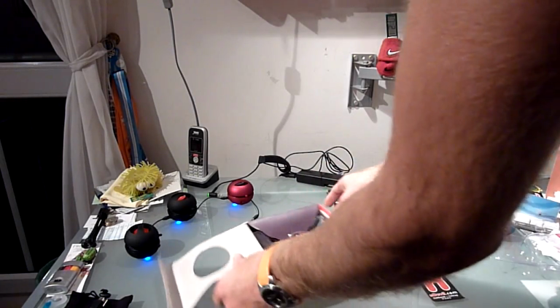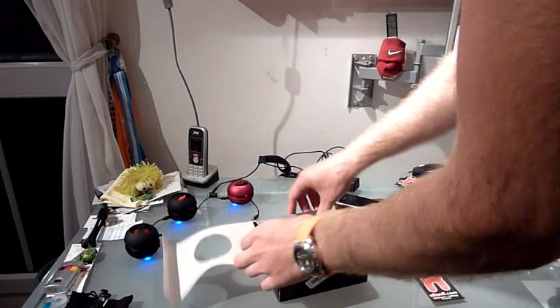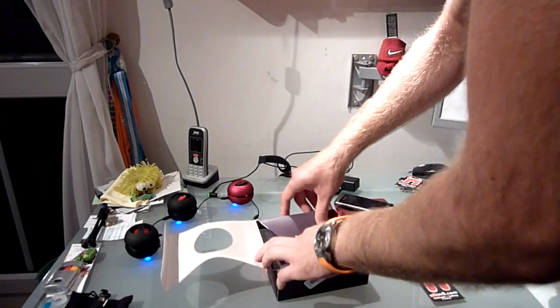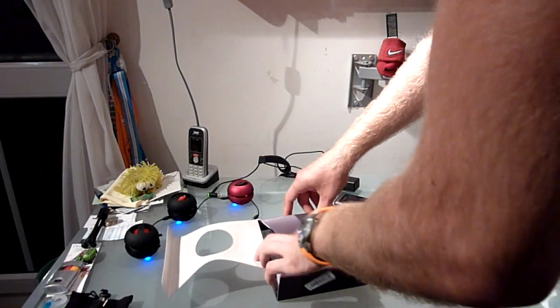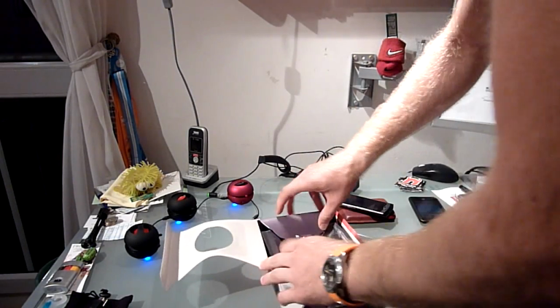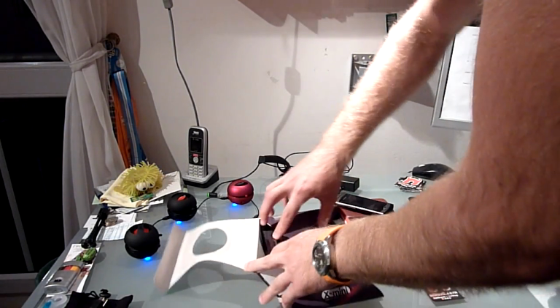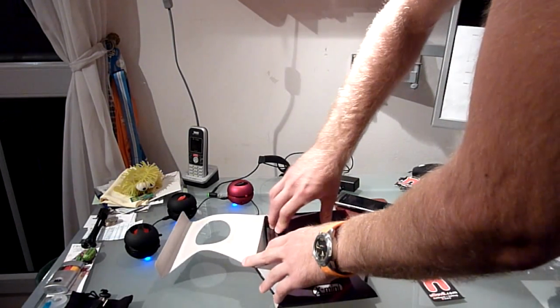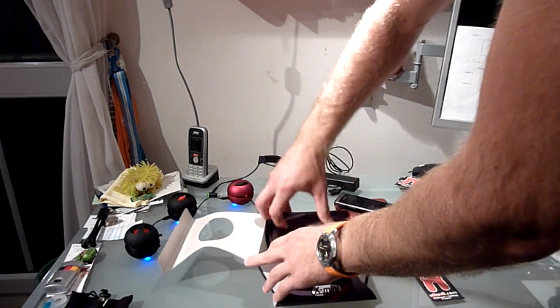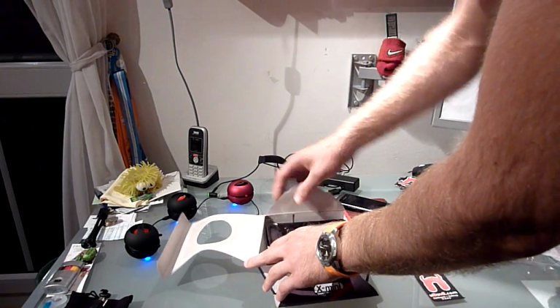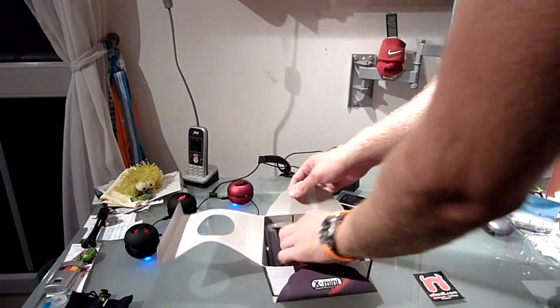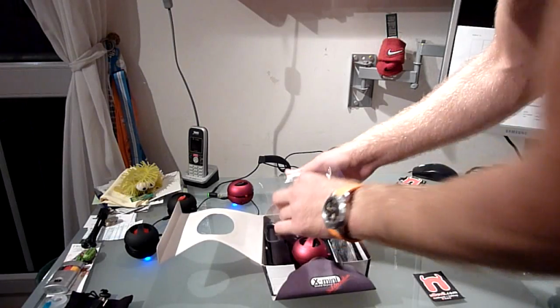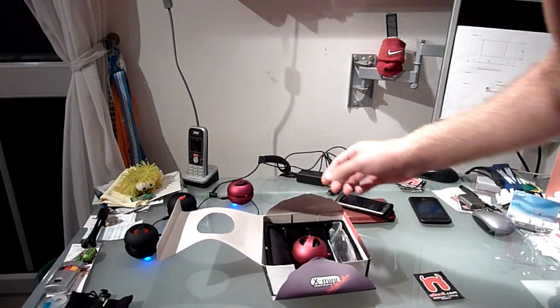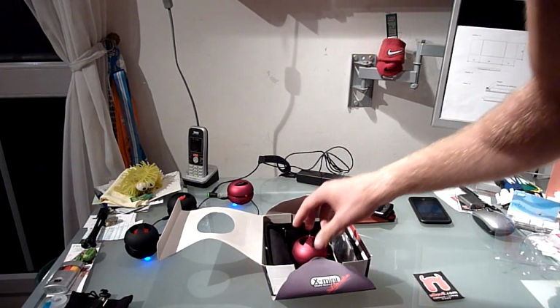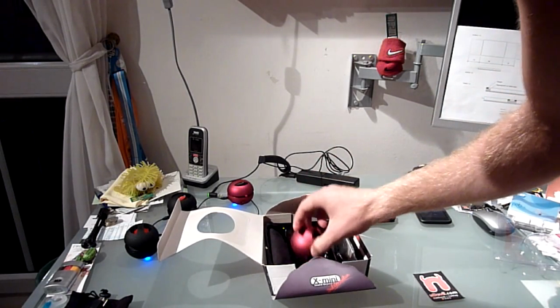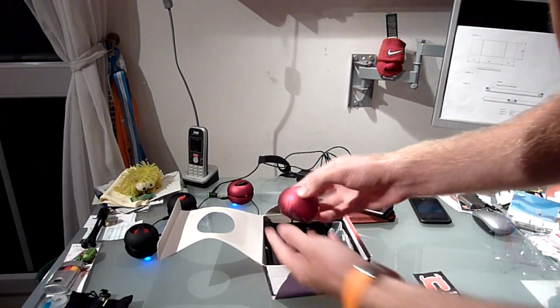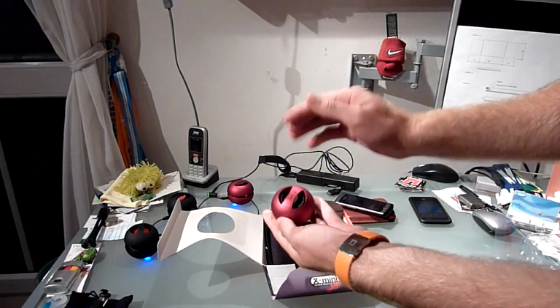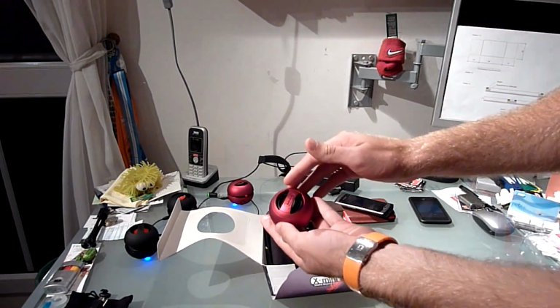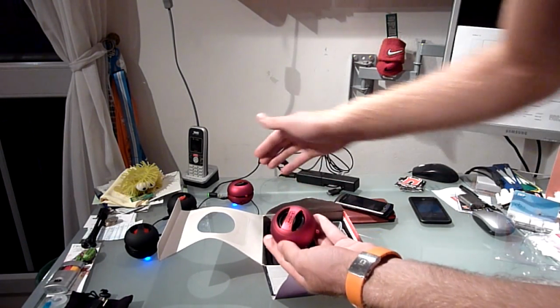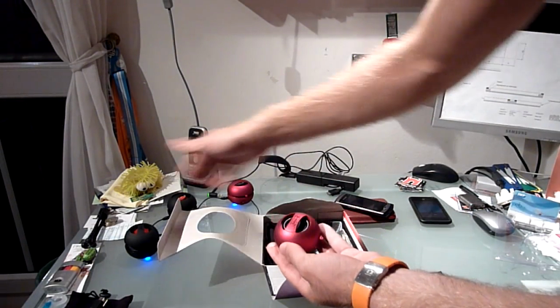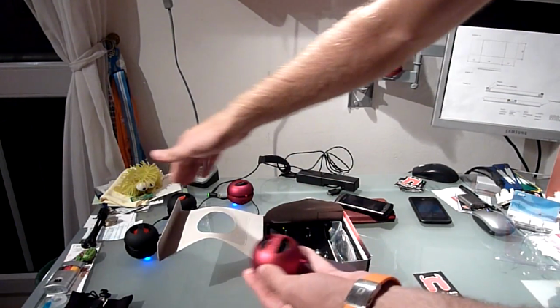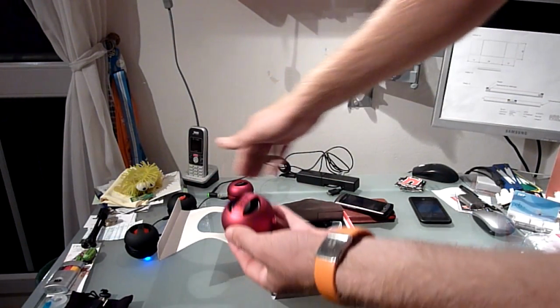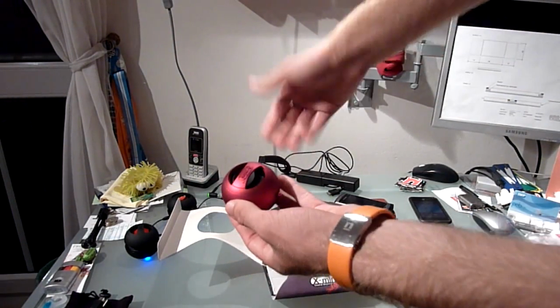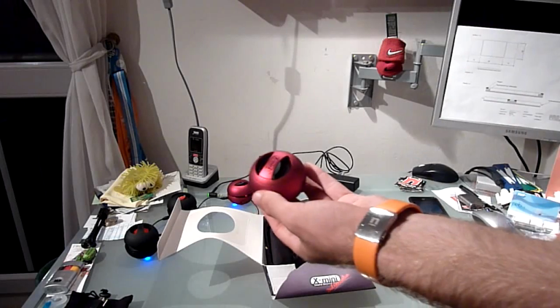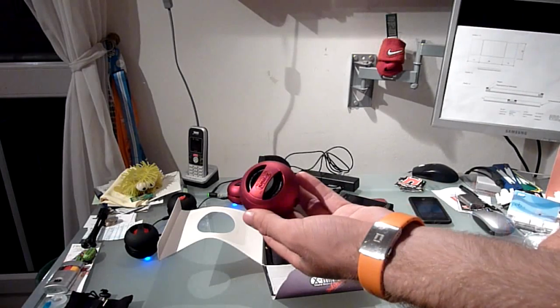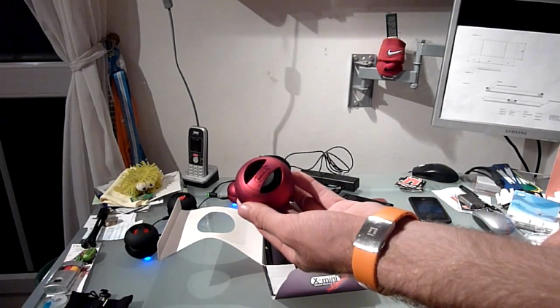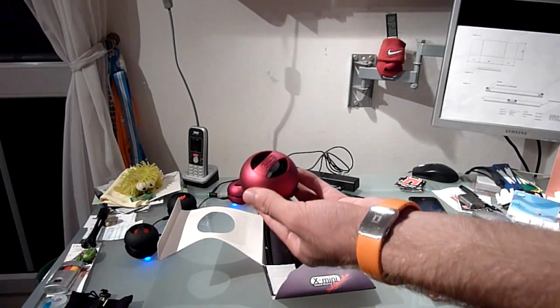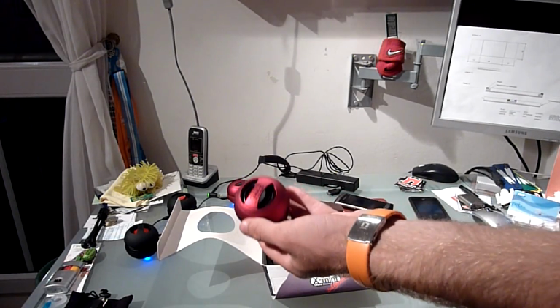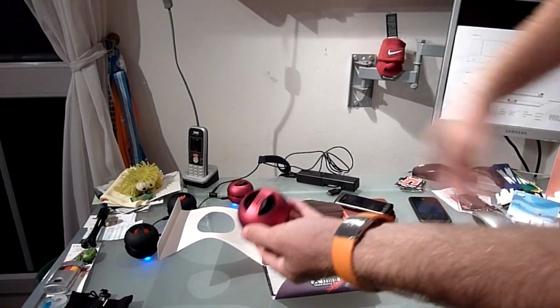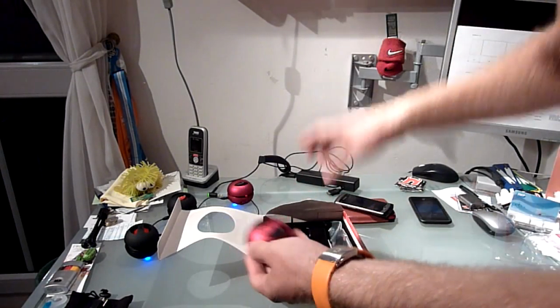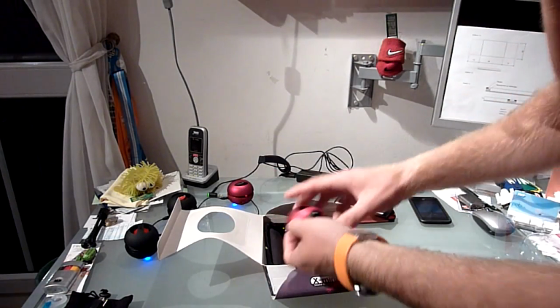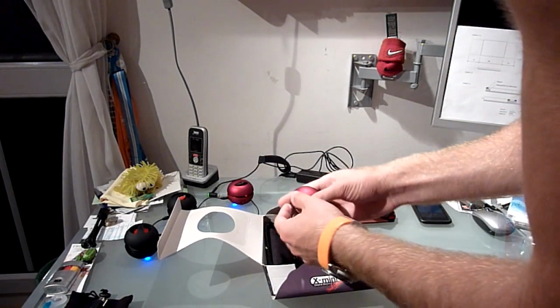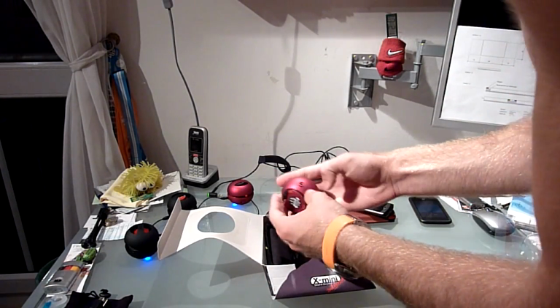Let's first unbox this nice little feller. As you can see there are different colors — I have the red ones, my brother has the black ones, and there is white, and I think green and blue and all kinds of colors.